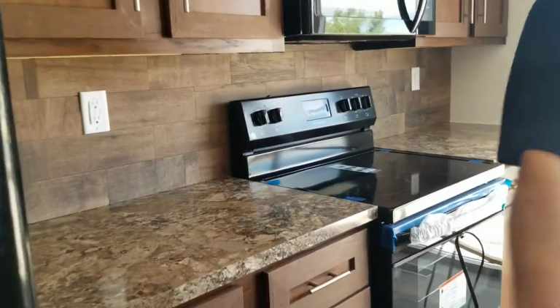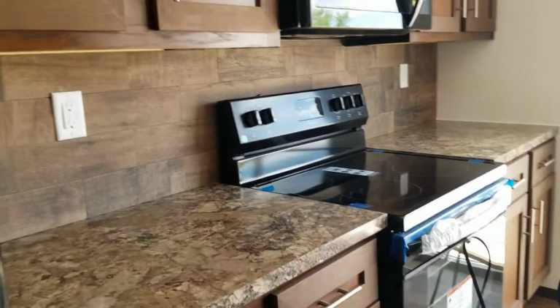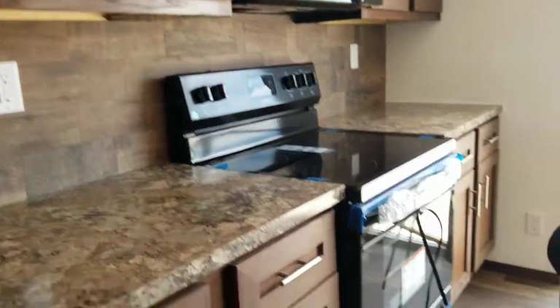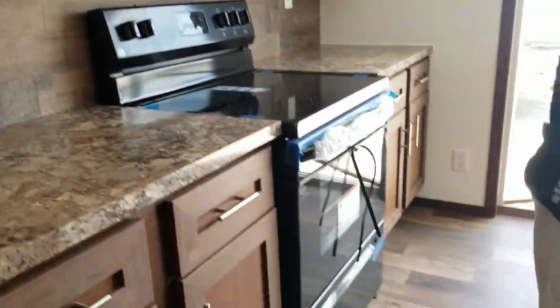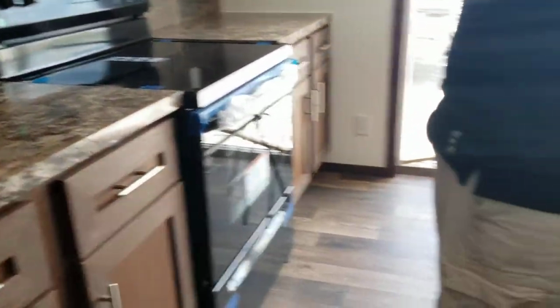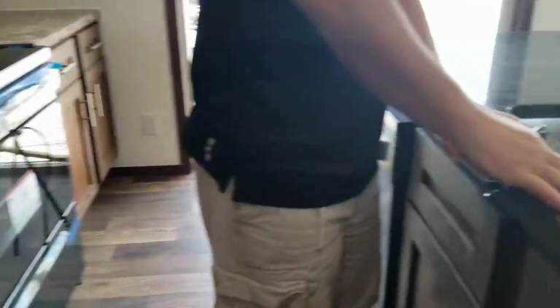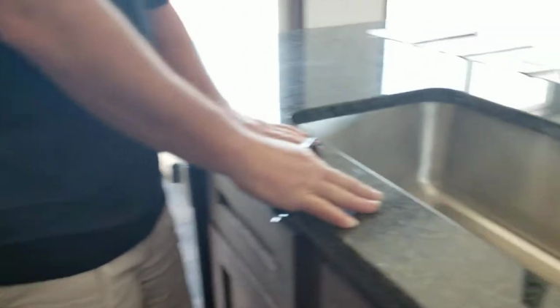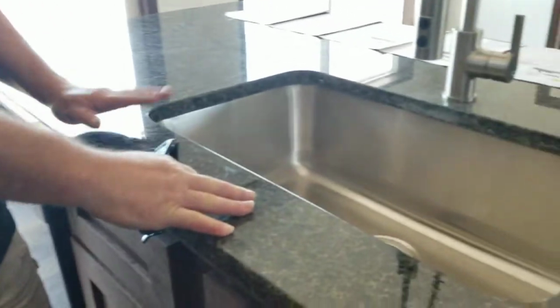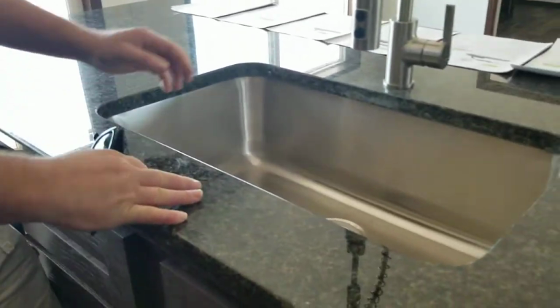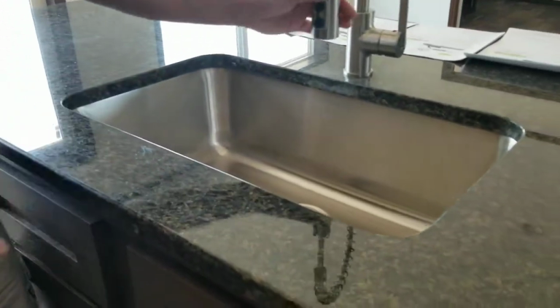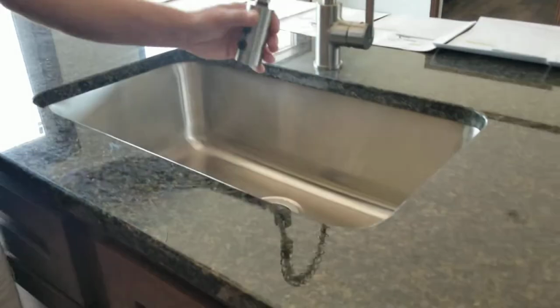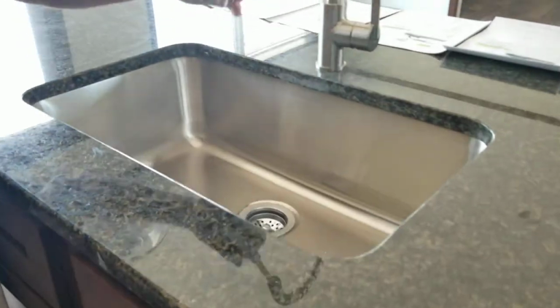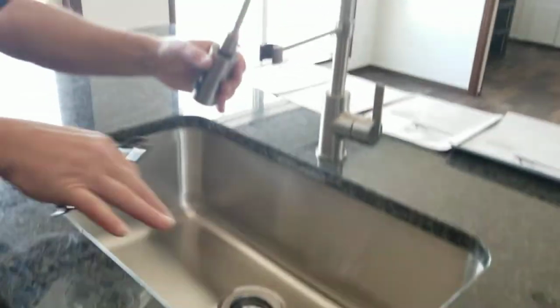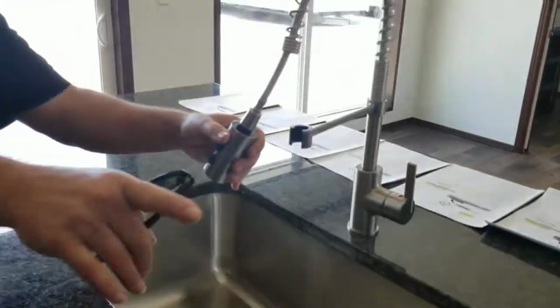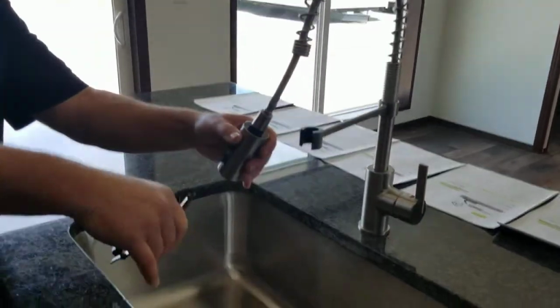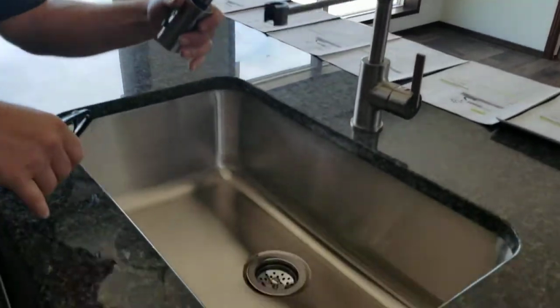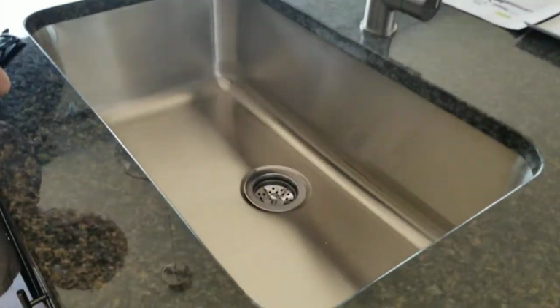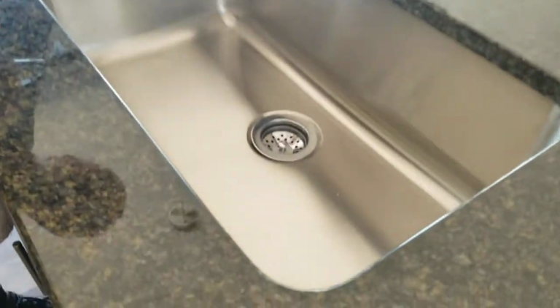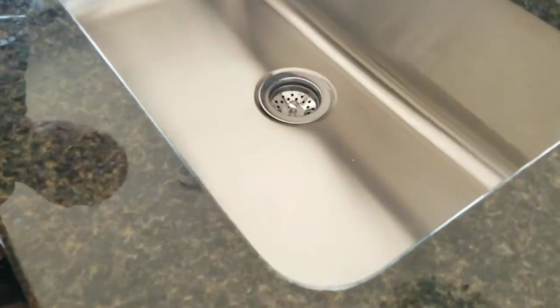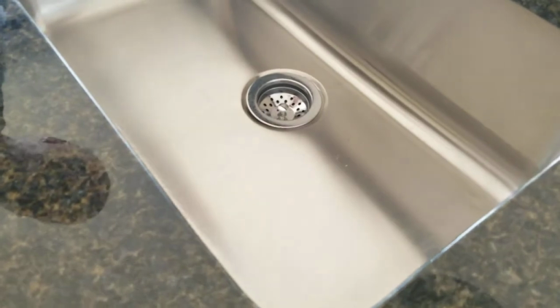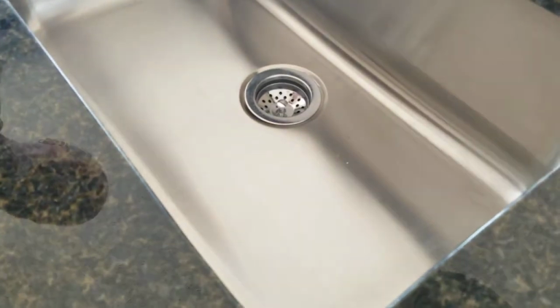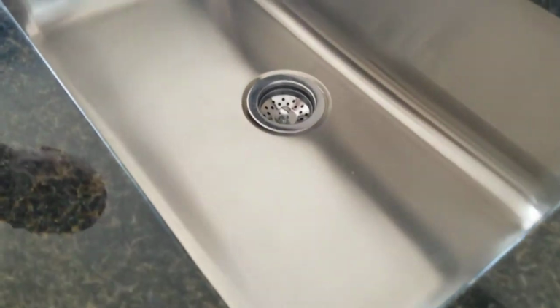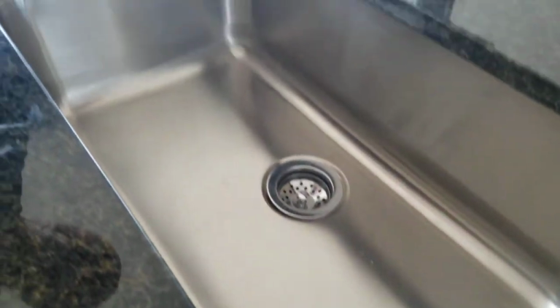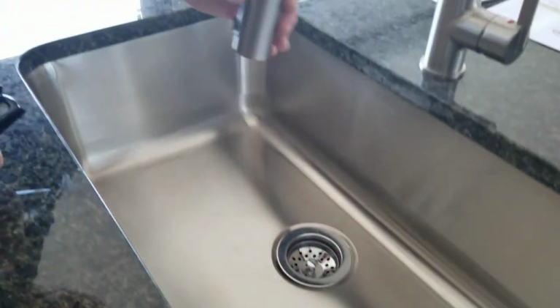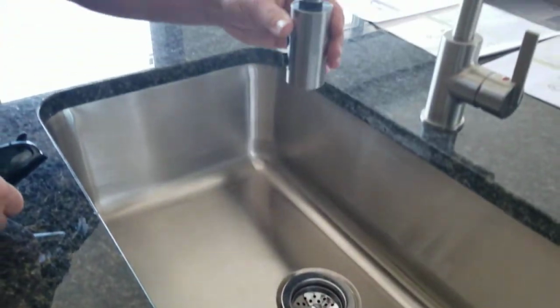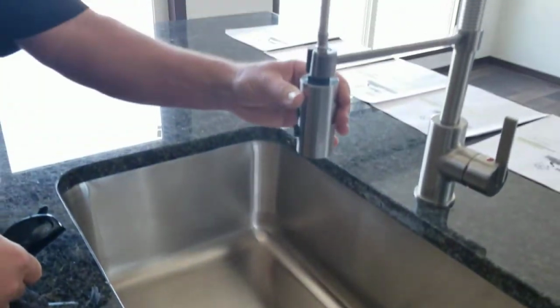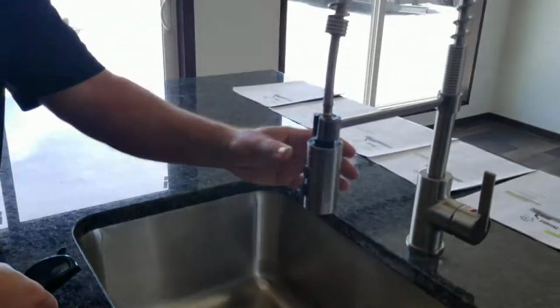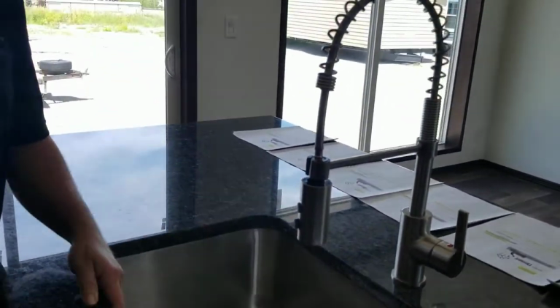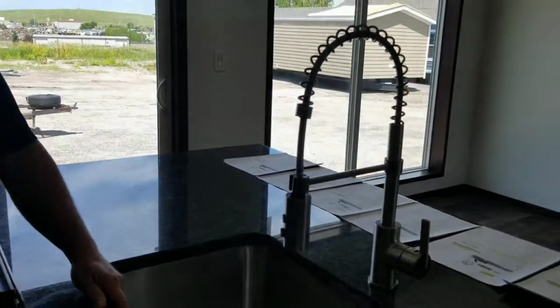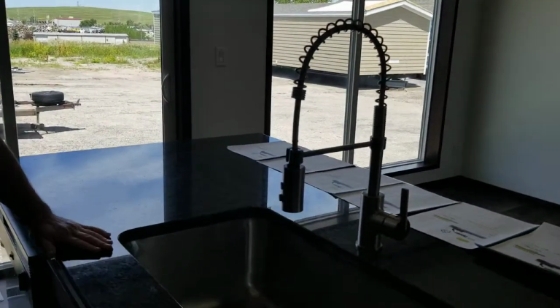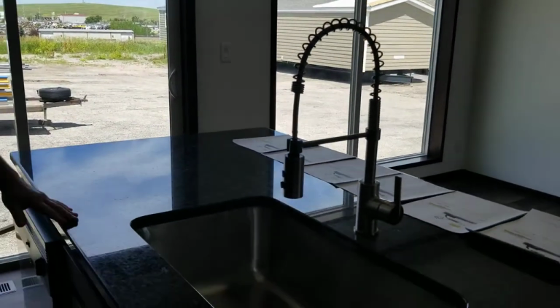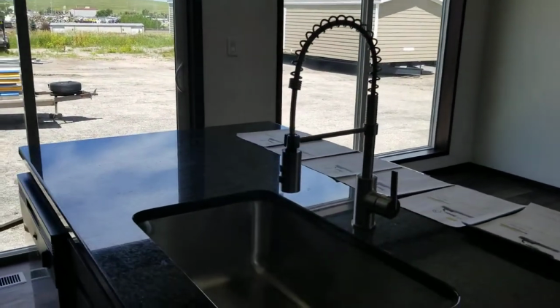And then we've got a really nice granite island right here, and then we've got the very deep stainless farm sink and the pull-out gooseneck faucet, which is kind of cool too.